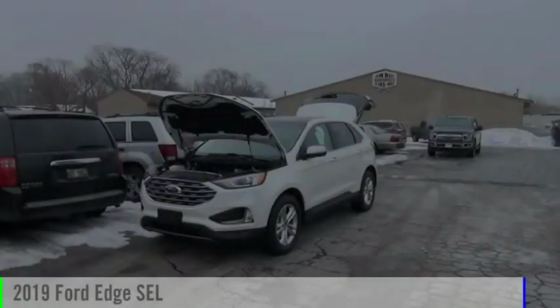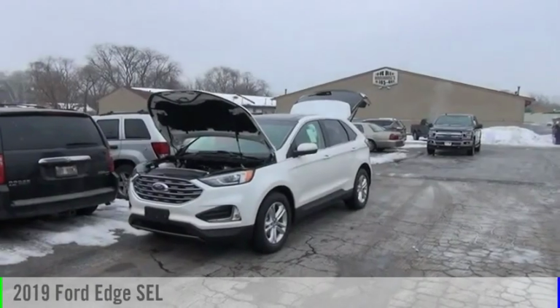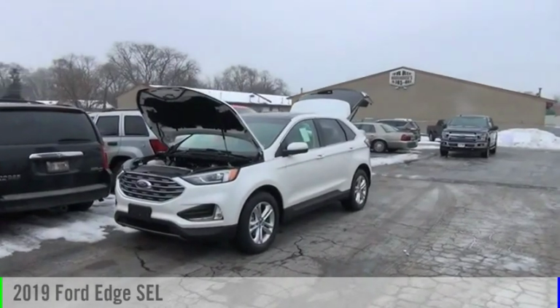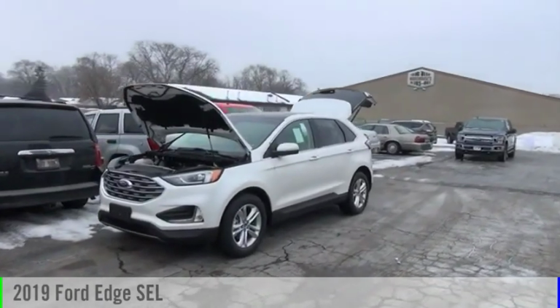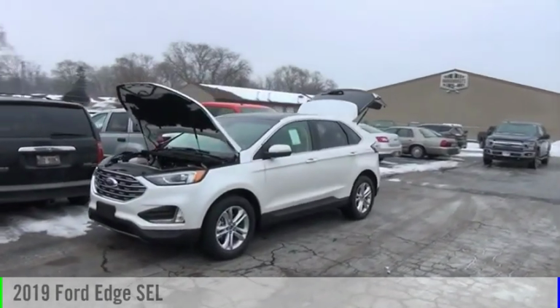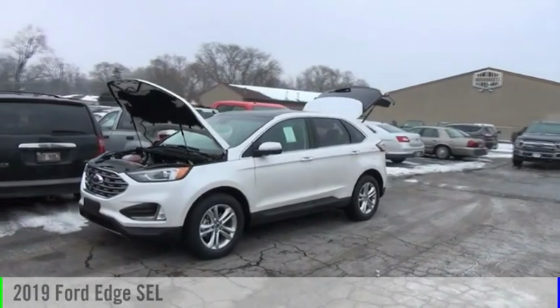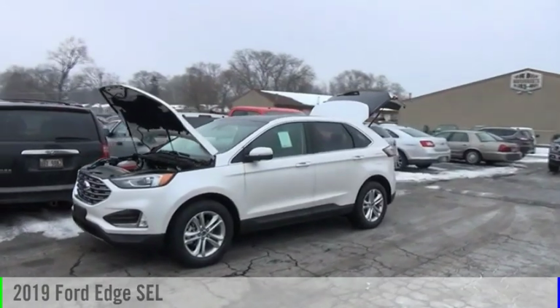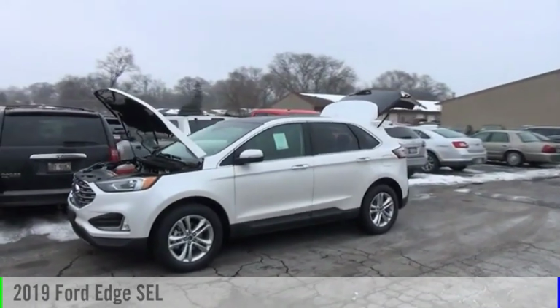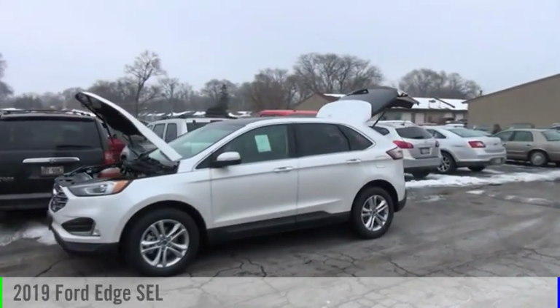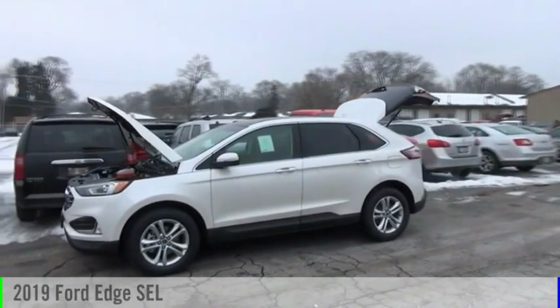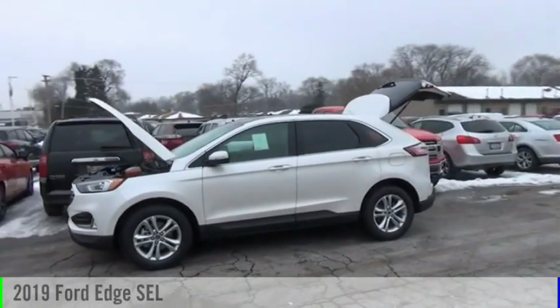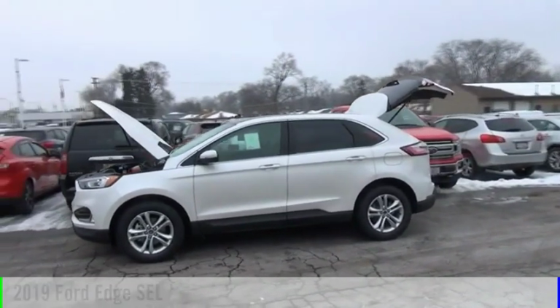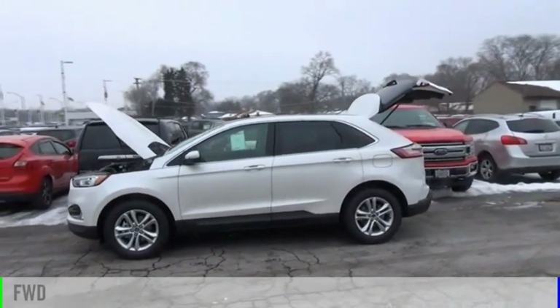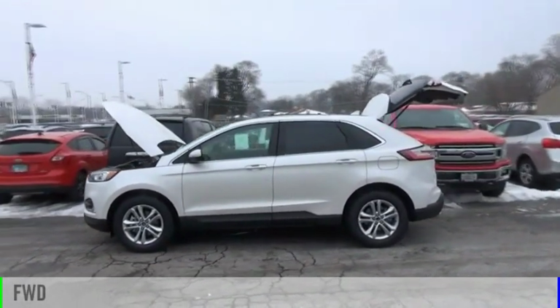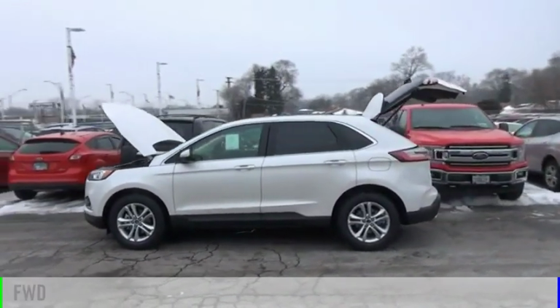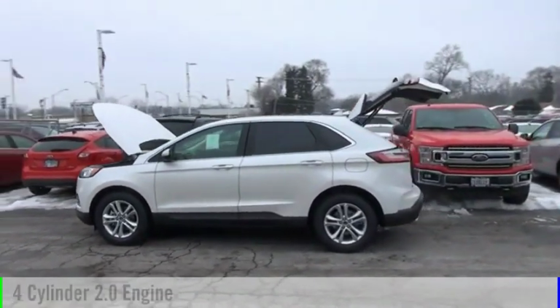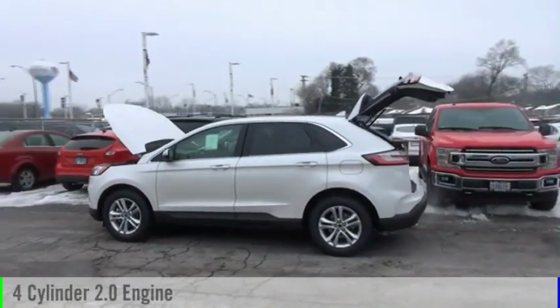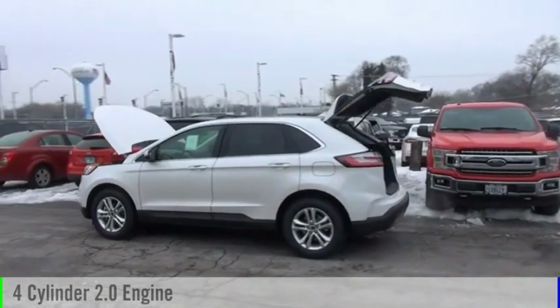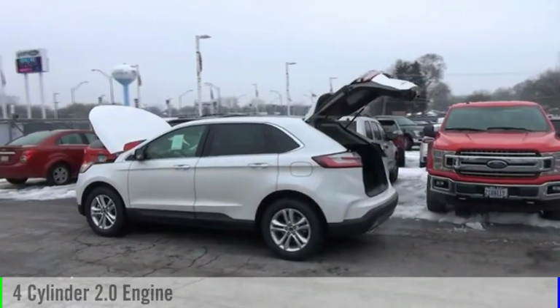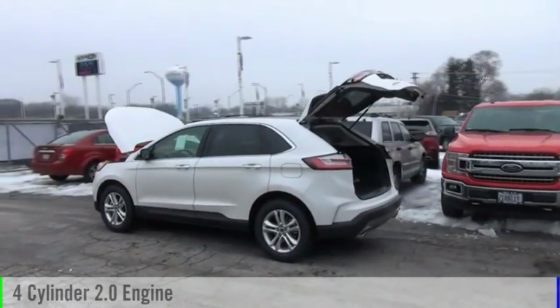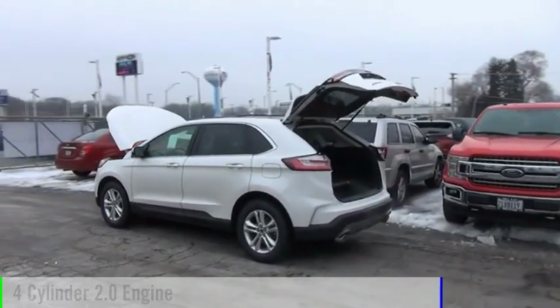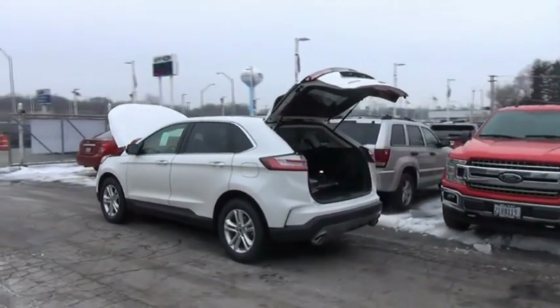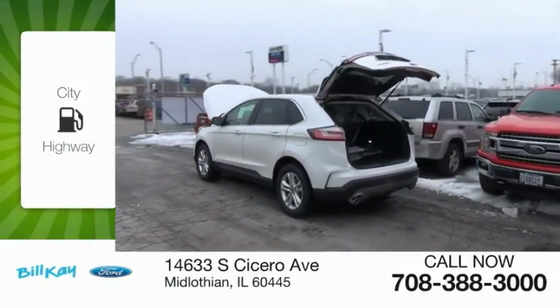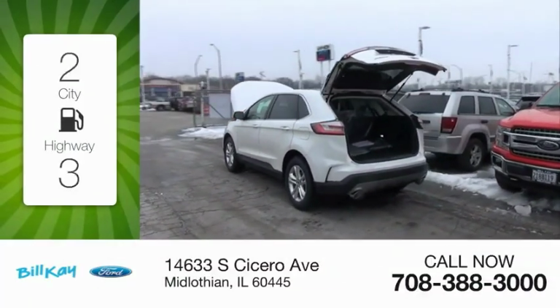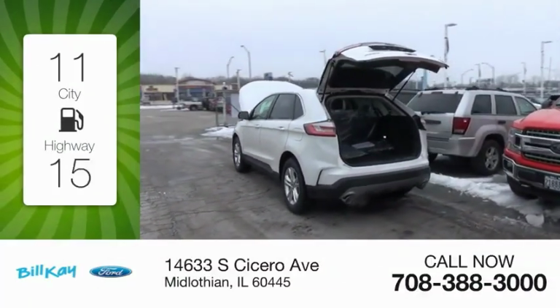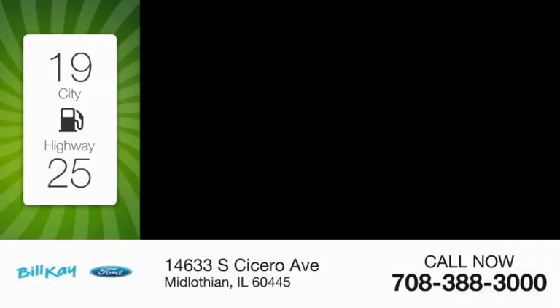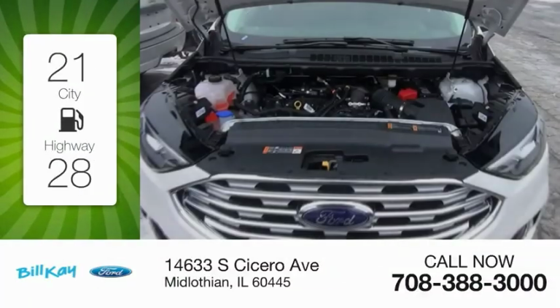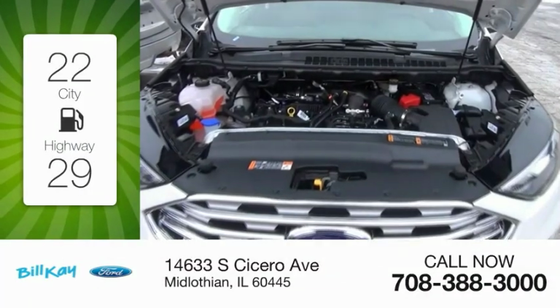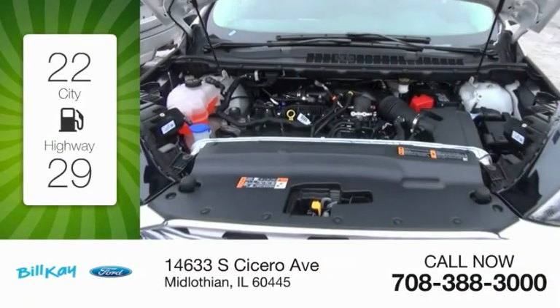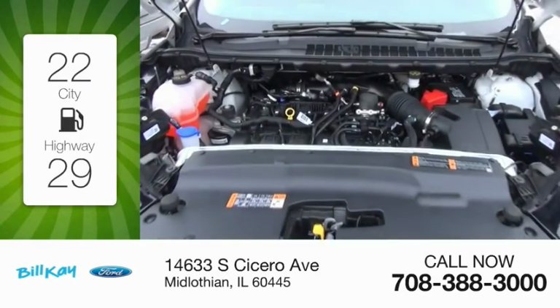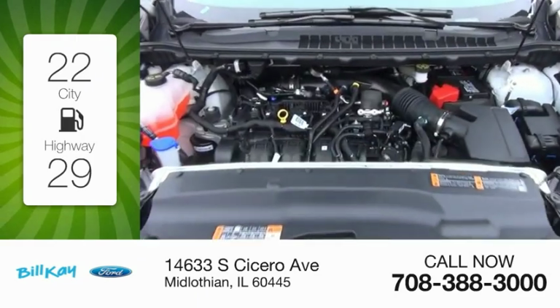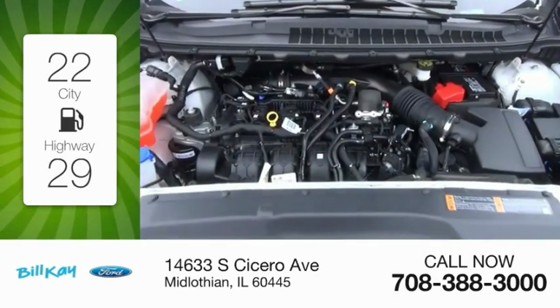Come test drive the 2019 Edge. This vehicle is powered by a front-wheel drive, four-cylinder, 2.0-liter engine. Great fuel efficiency saves you money by requiring fewer trips to the gas station.